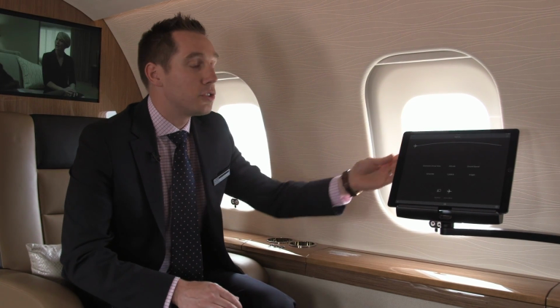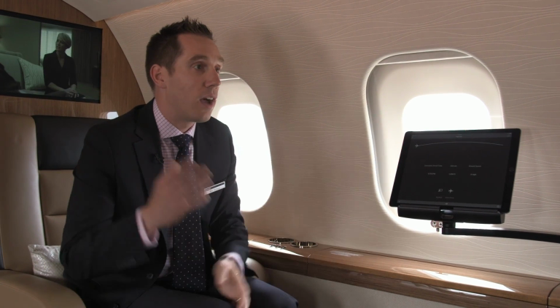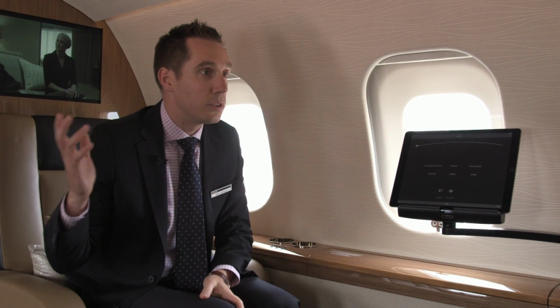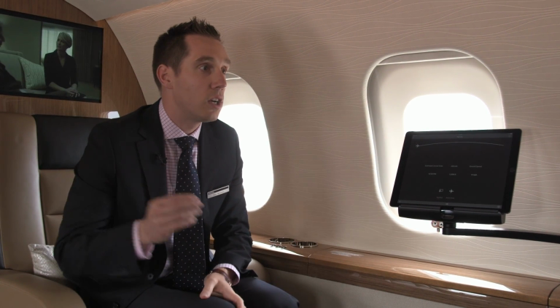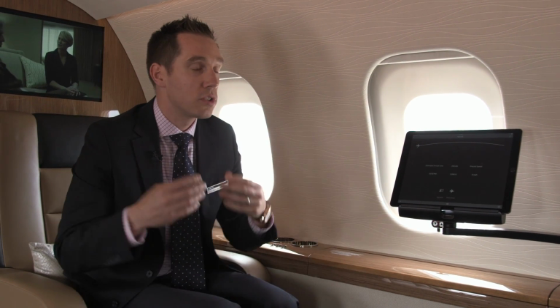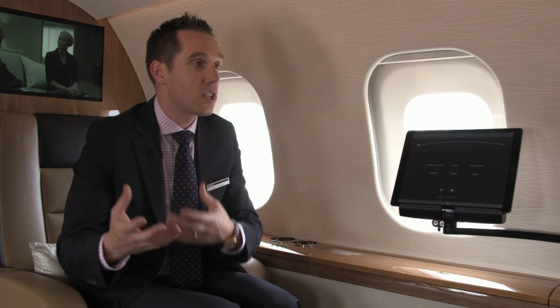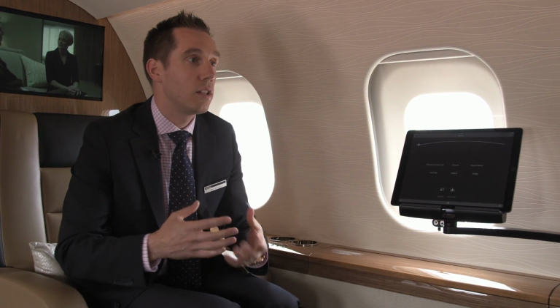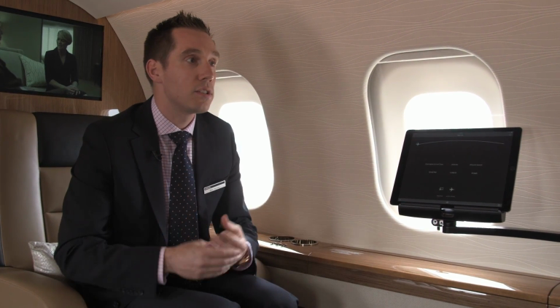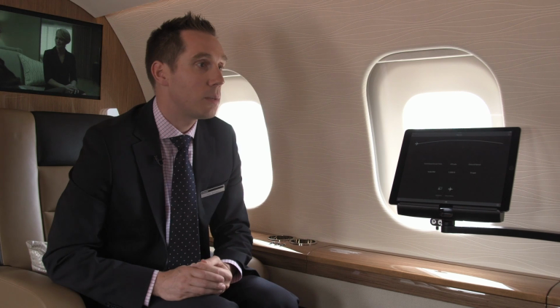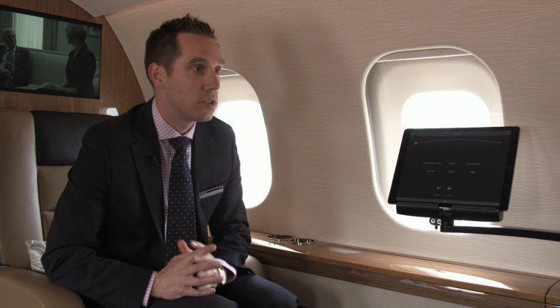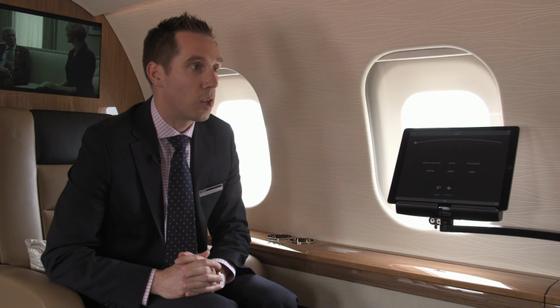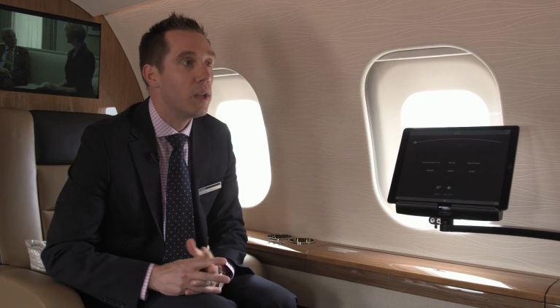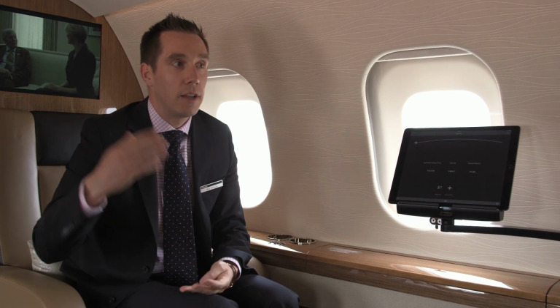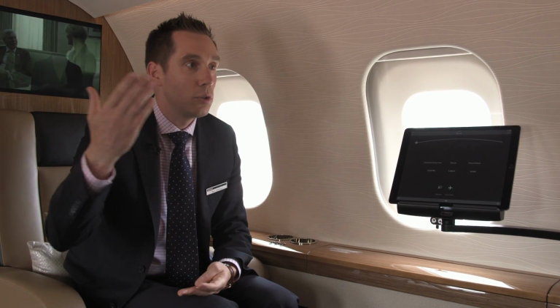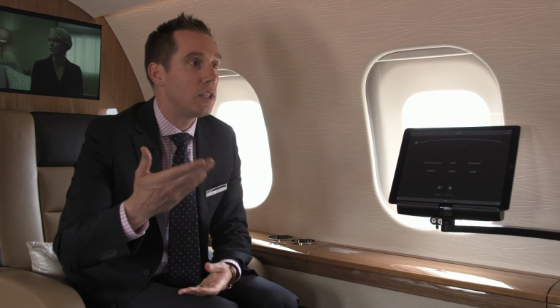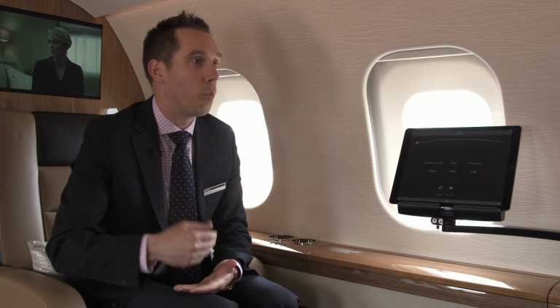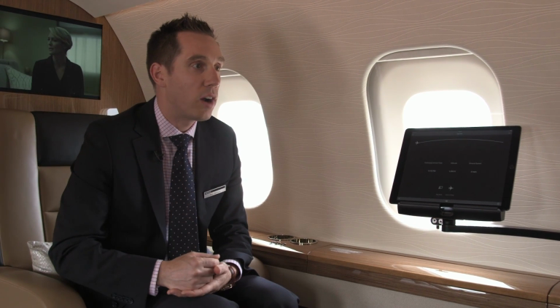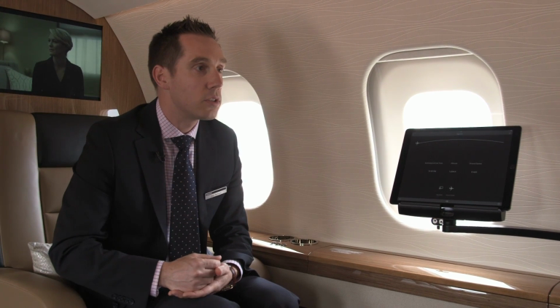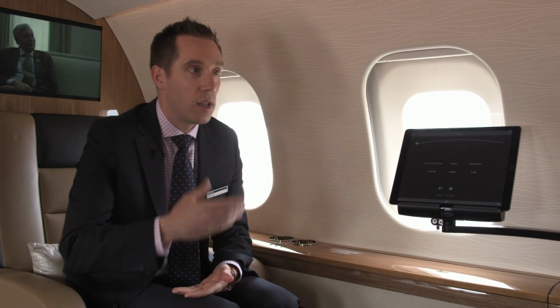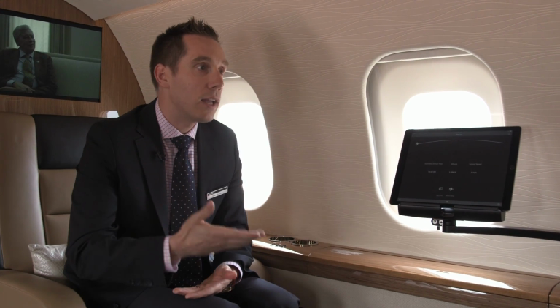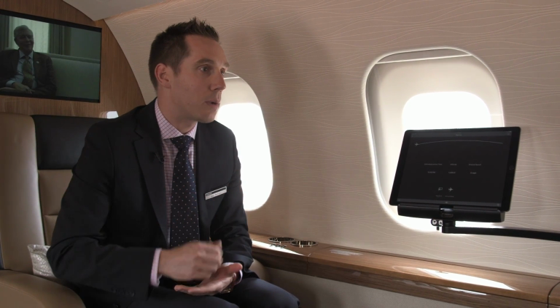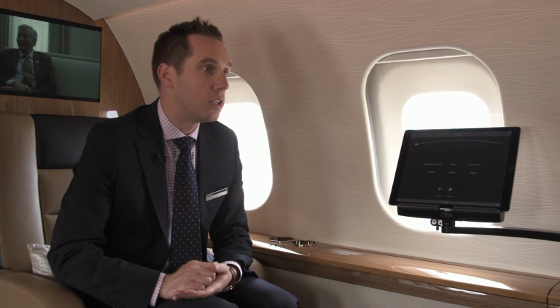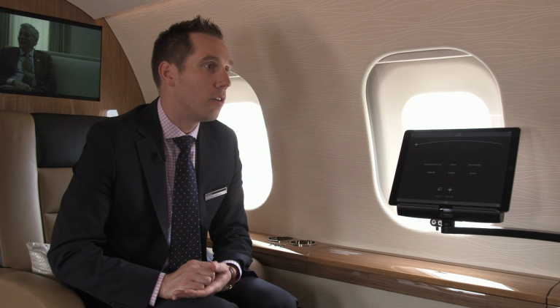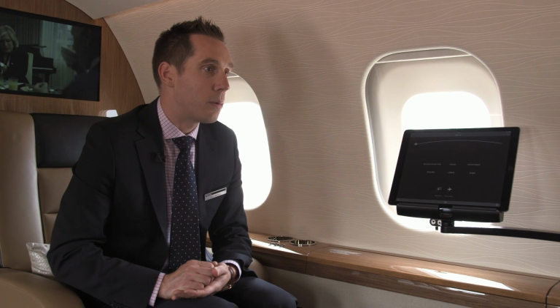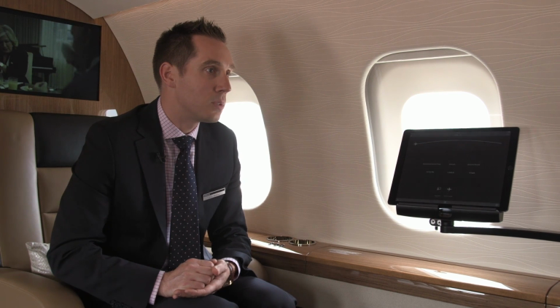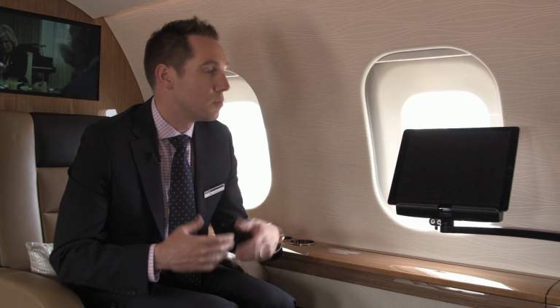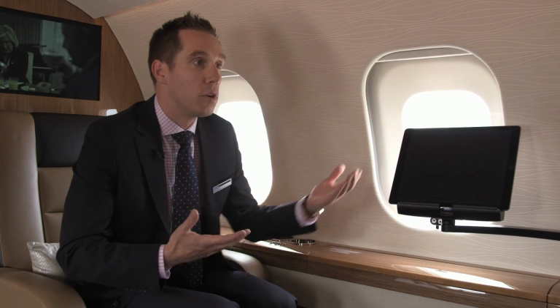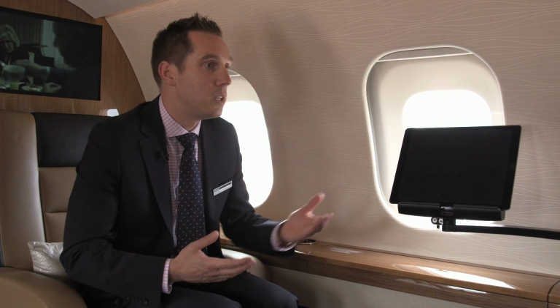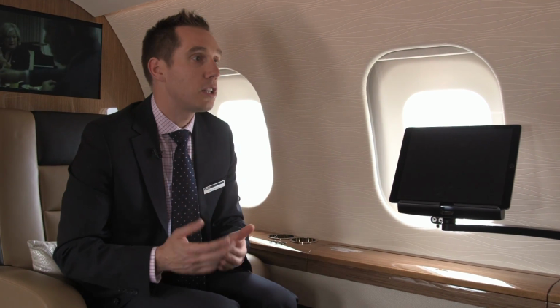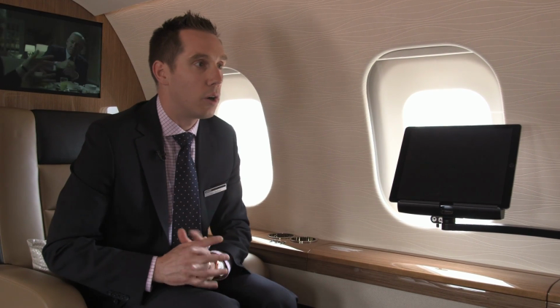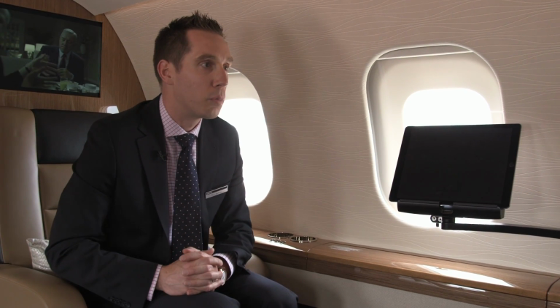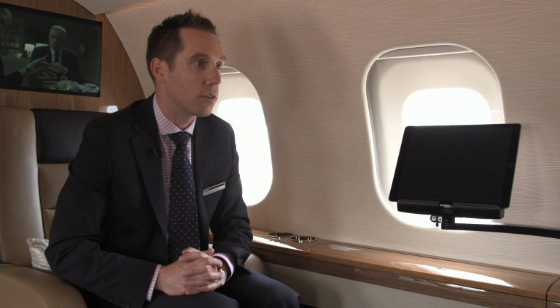Also, we have an Apple TV on board. Just connecting the same devices you use at home, and using the Wave high-speed internet and the backbone of the cabin management system to view media like you do at home, on board the aircraft.